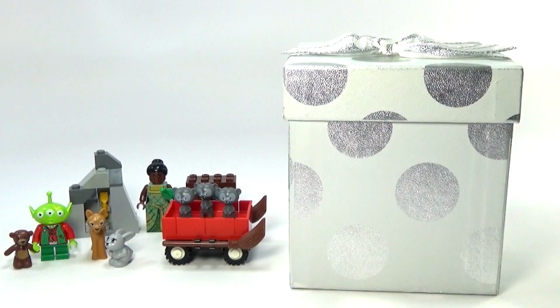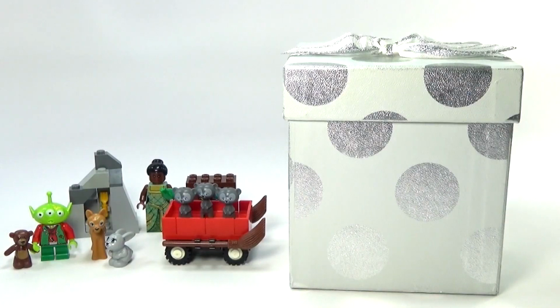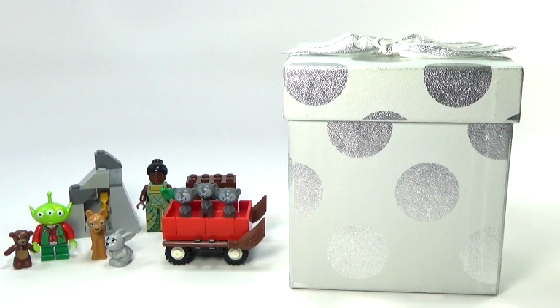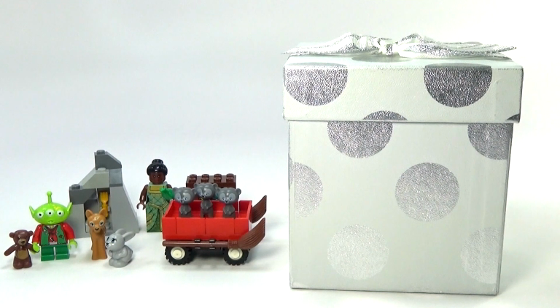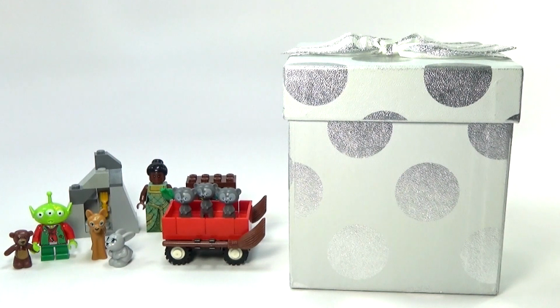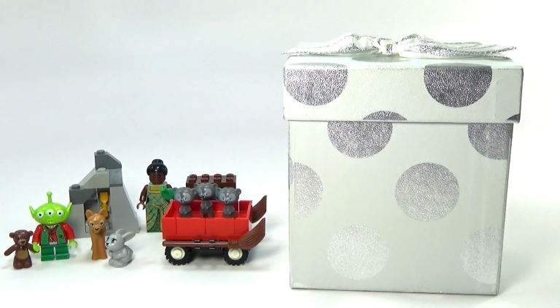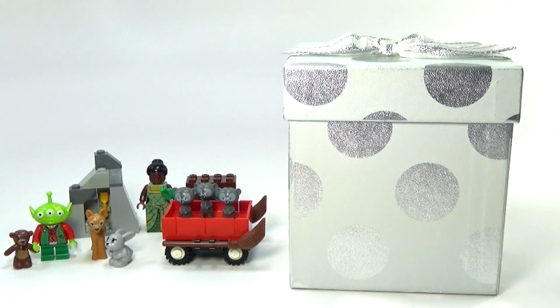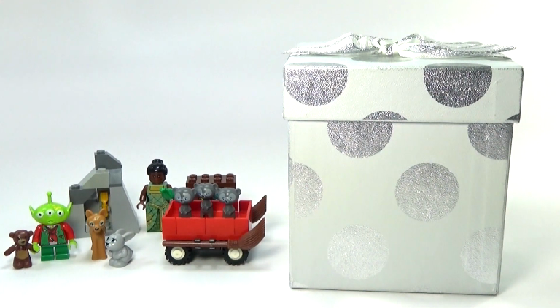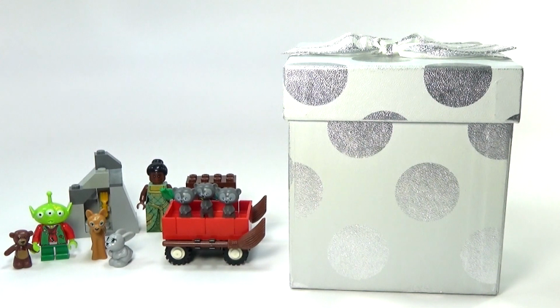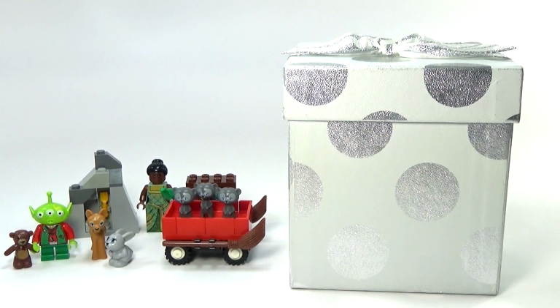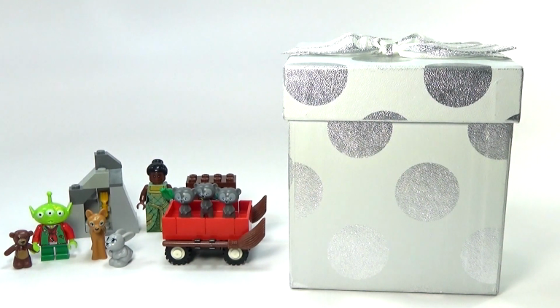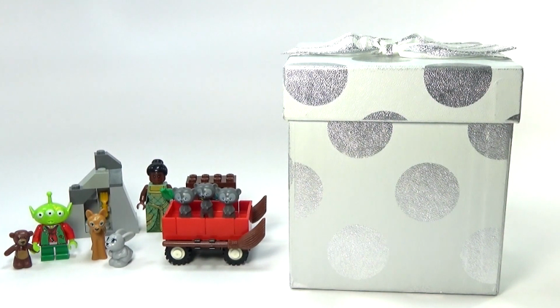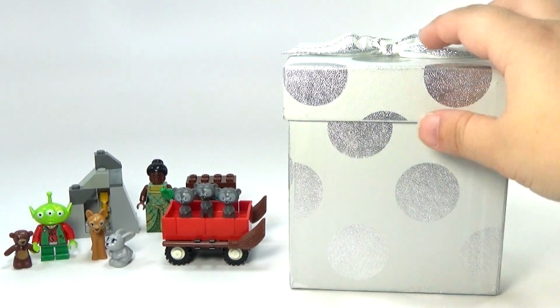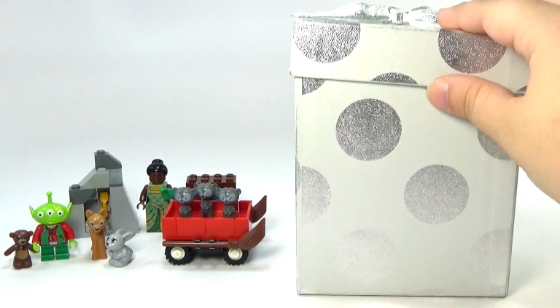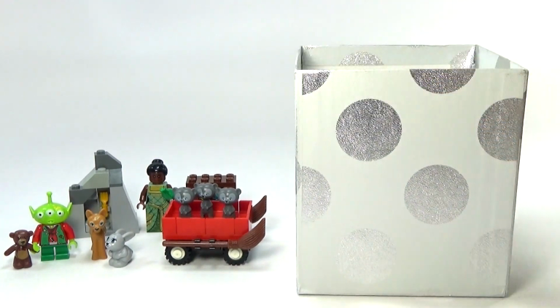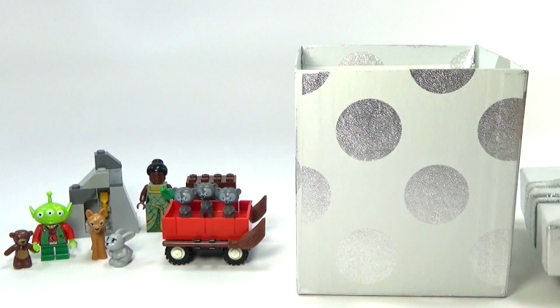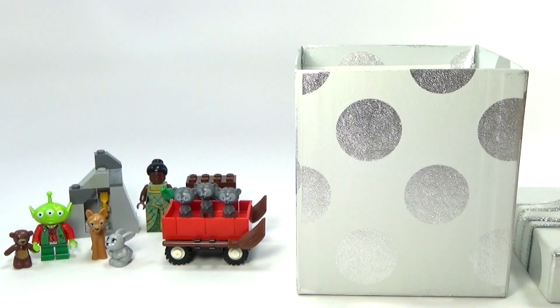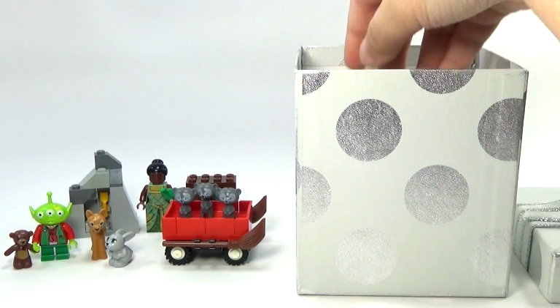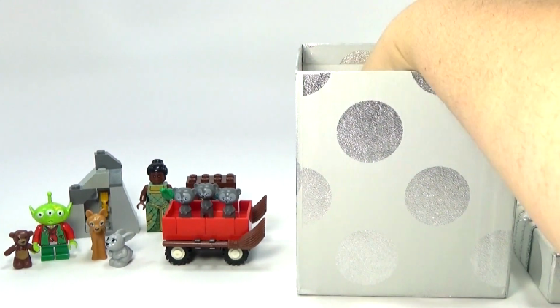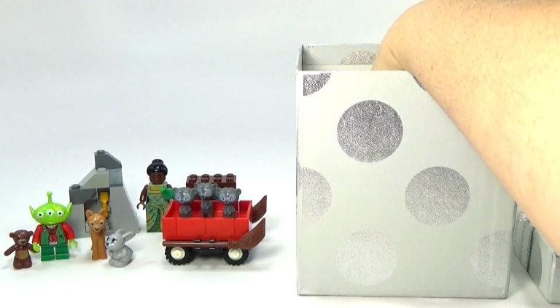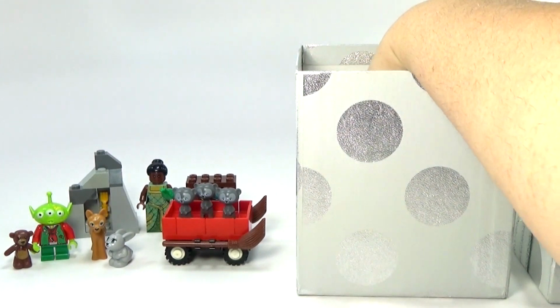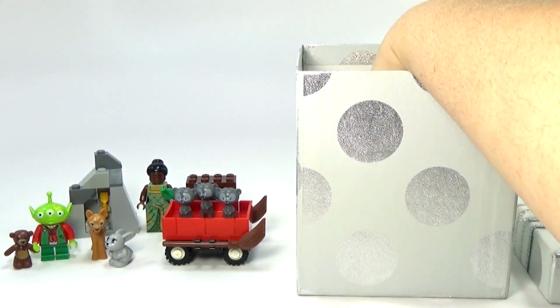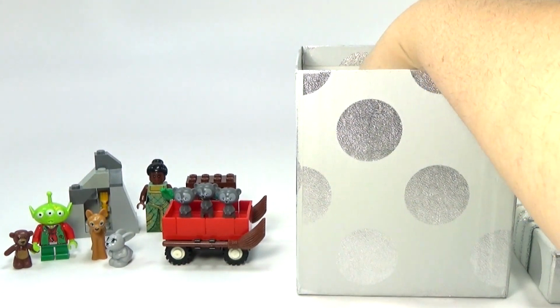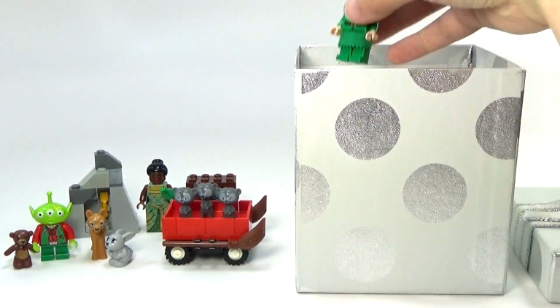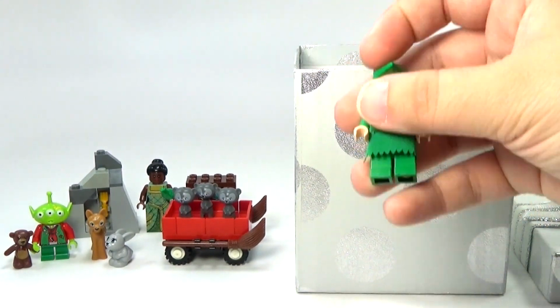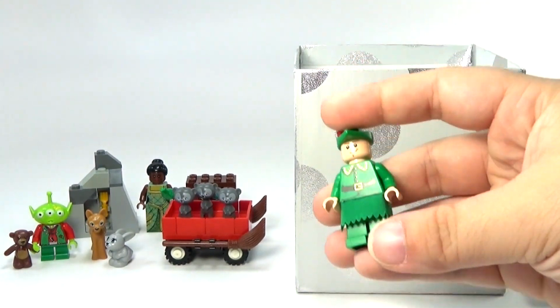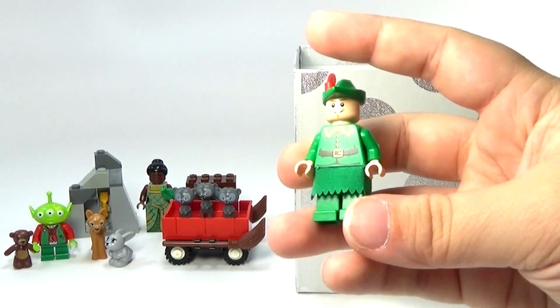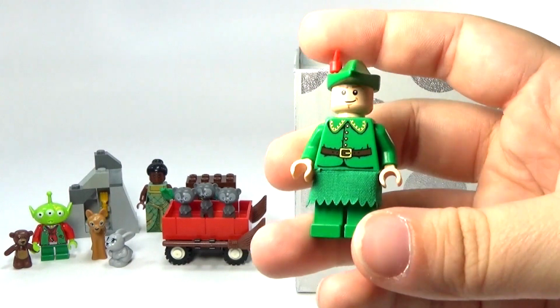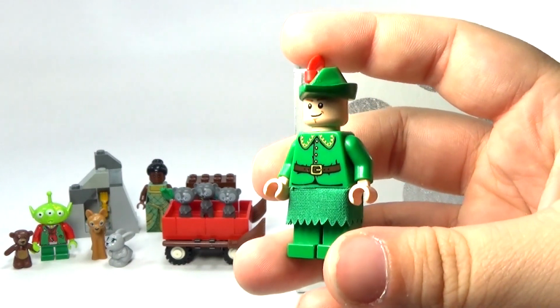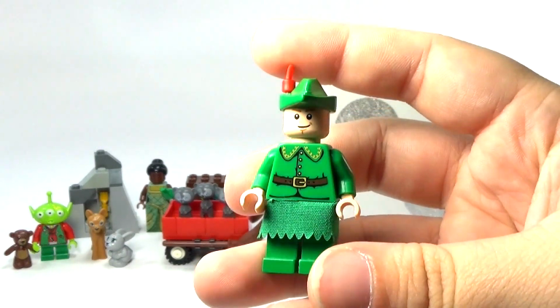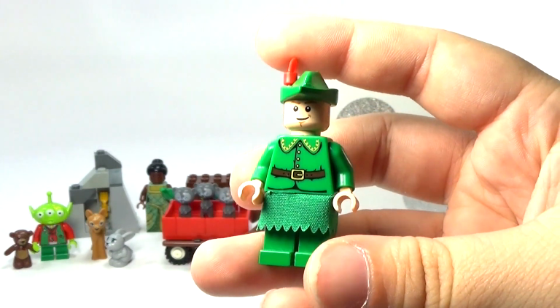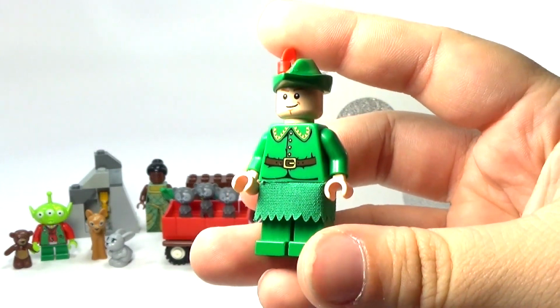Hey guys, Brick Queen back here again with day number eight of my custom Lego Disney advent calendar. And day number eight is my own little custom version of Peter Pan.